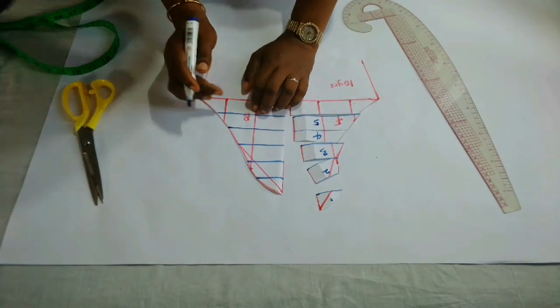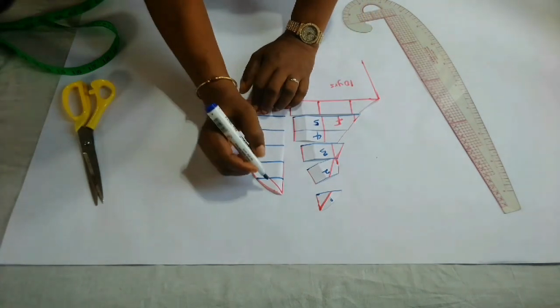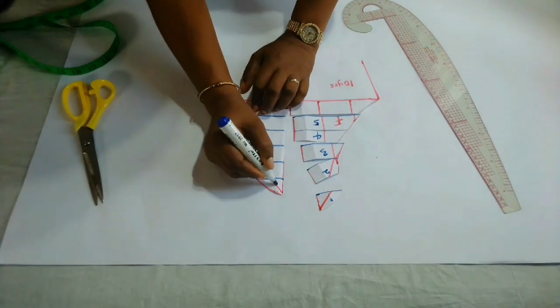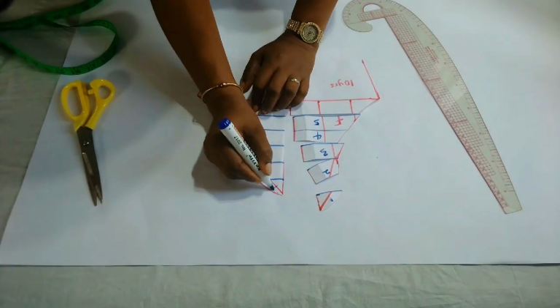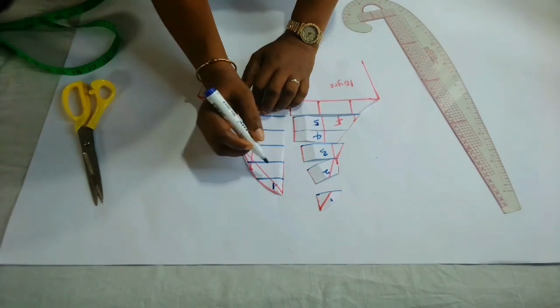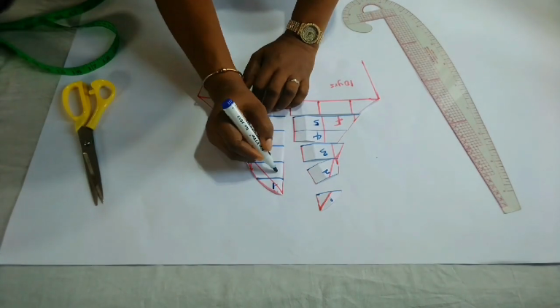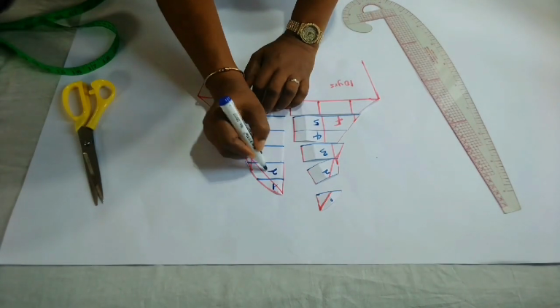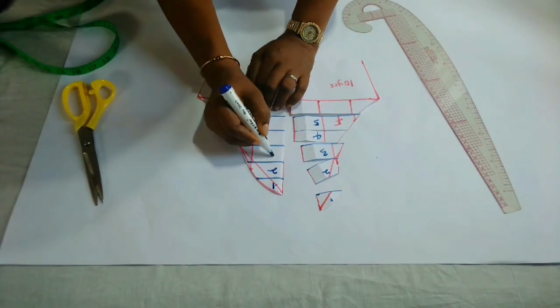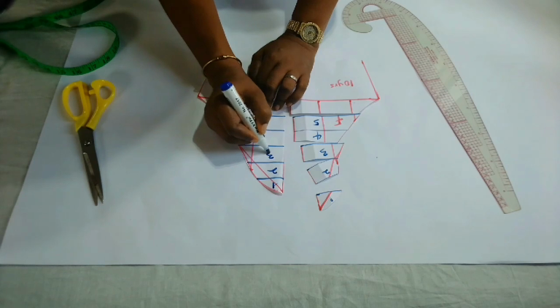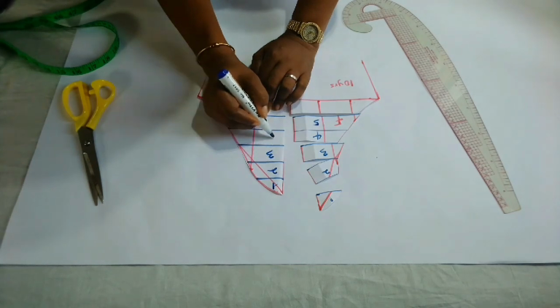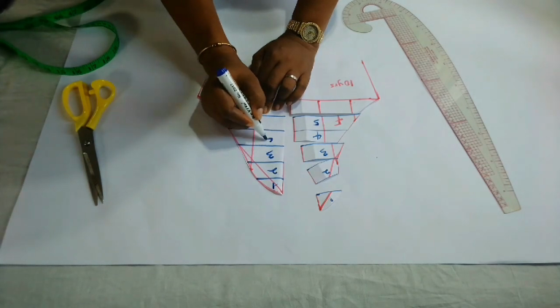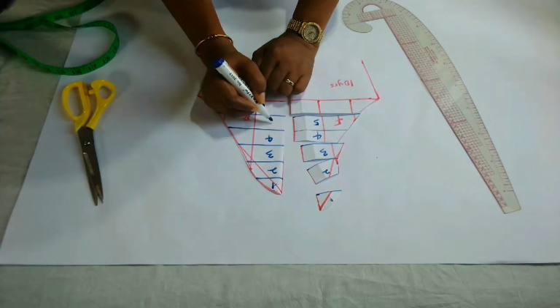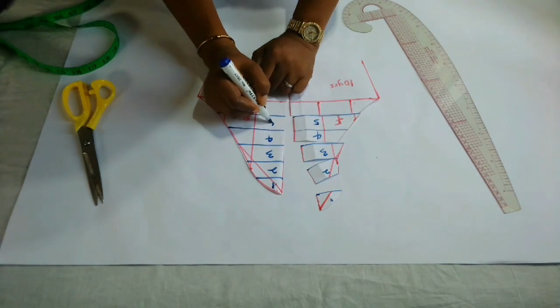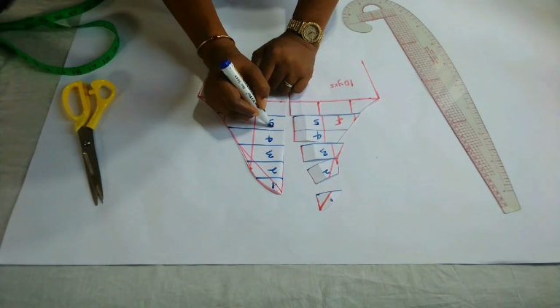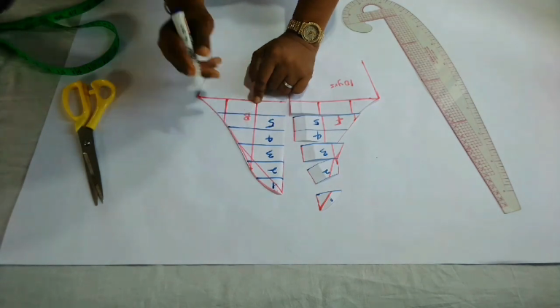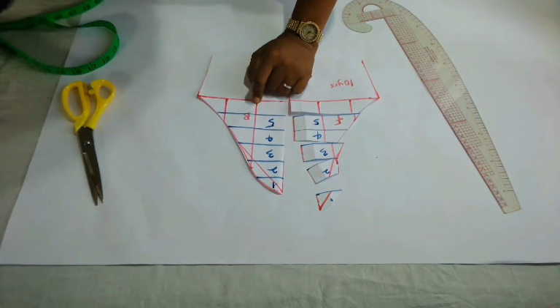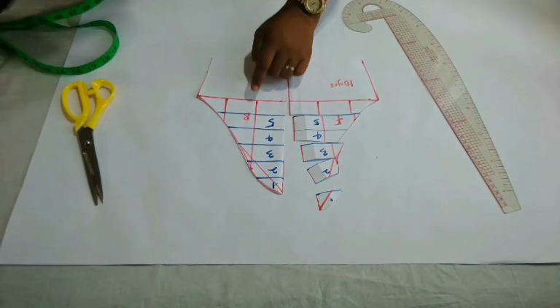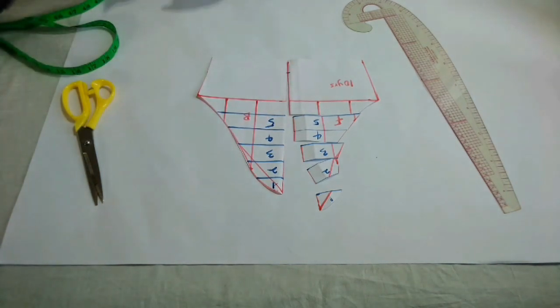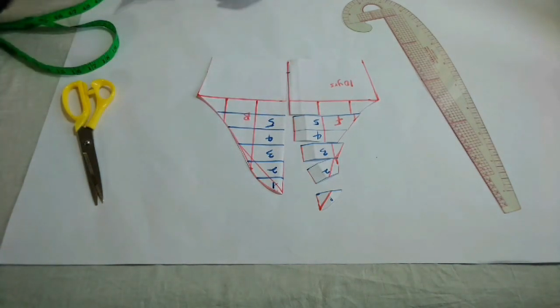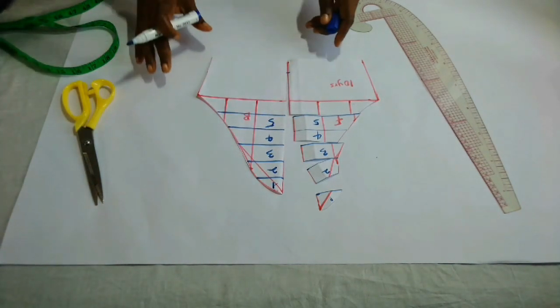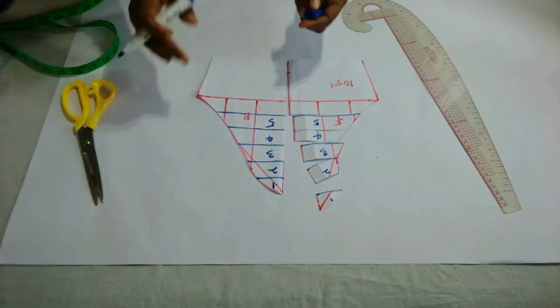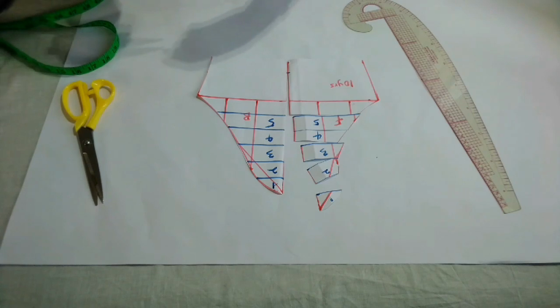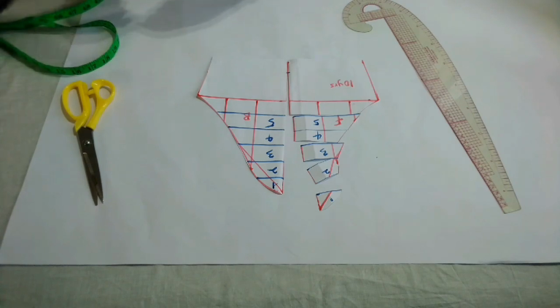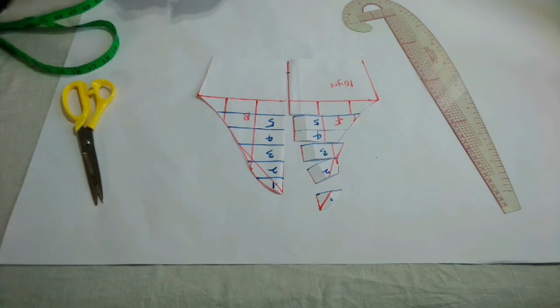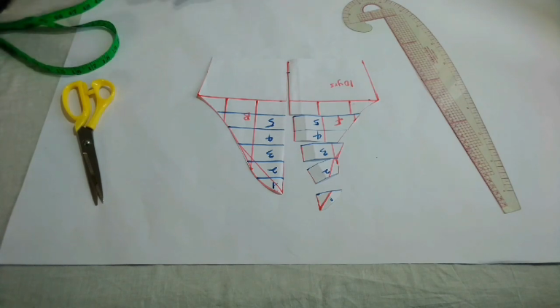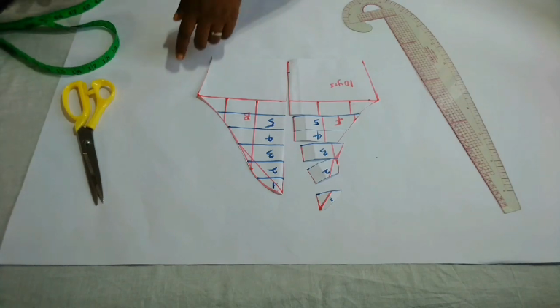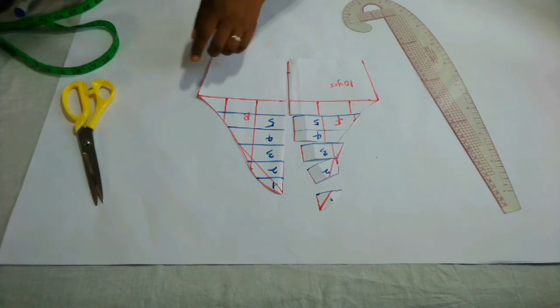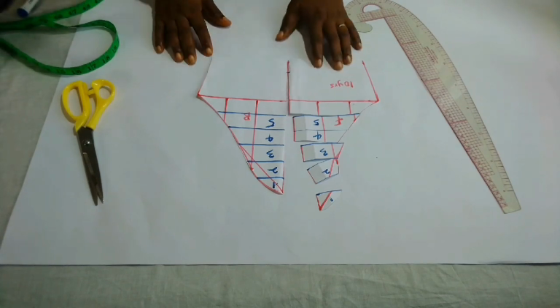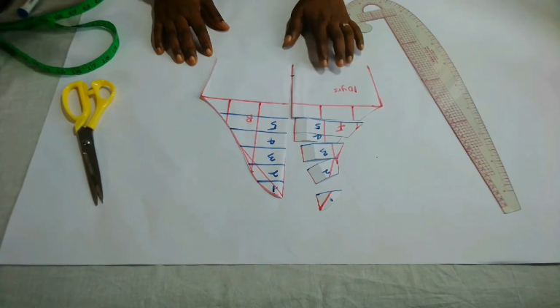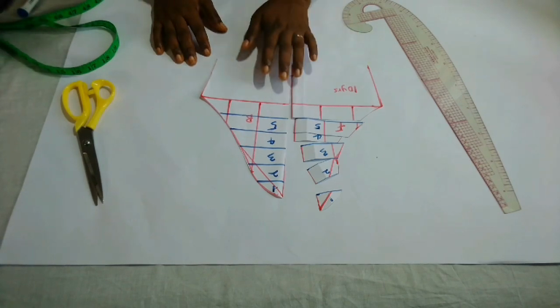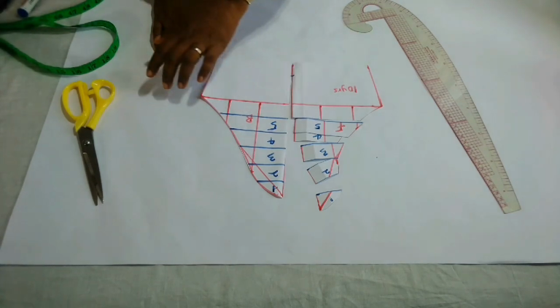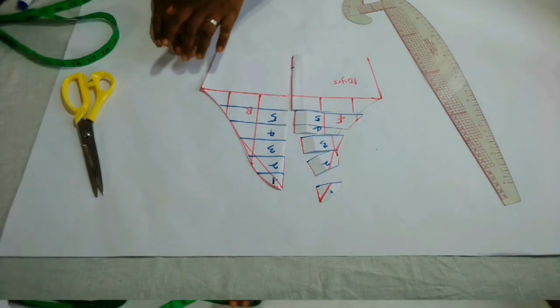You are going to do the same on the other side as well. I'm going to slash it open and then place the pieces on the fresh paper that I have here.